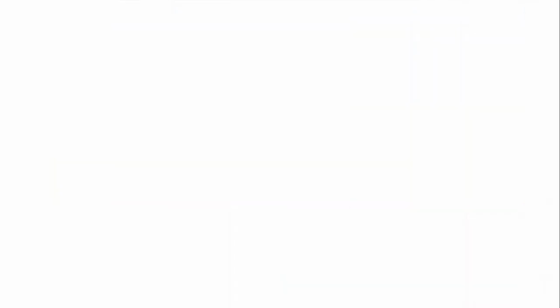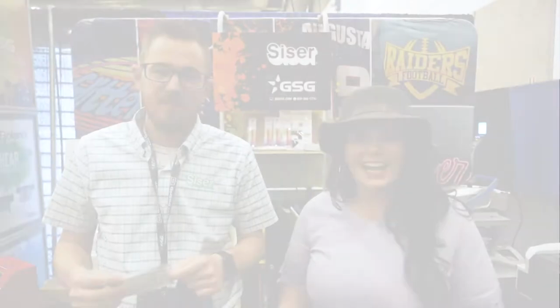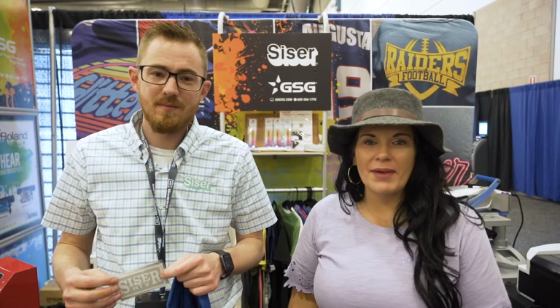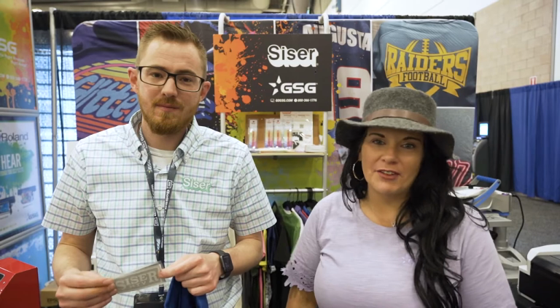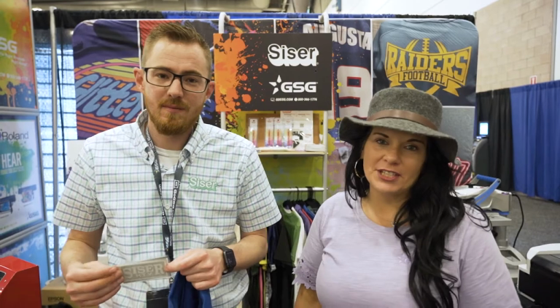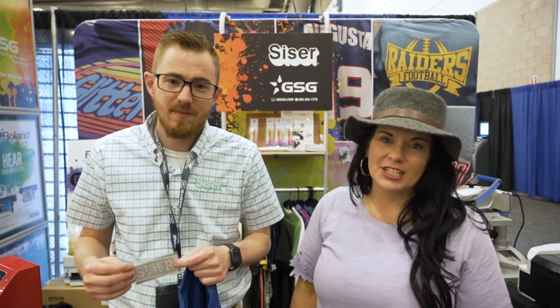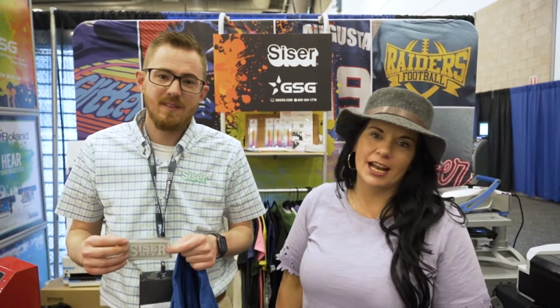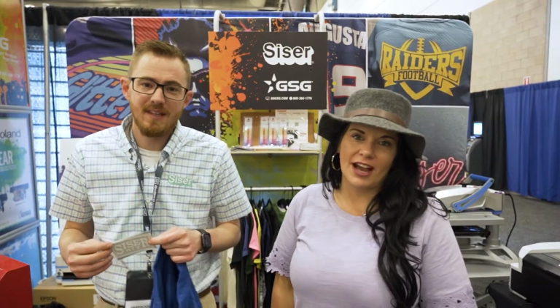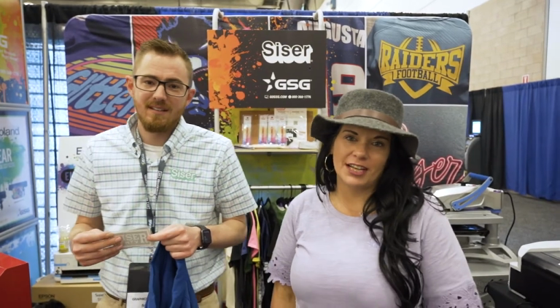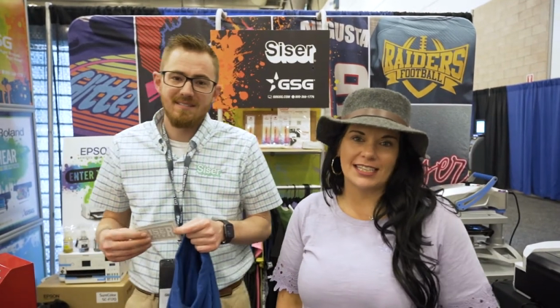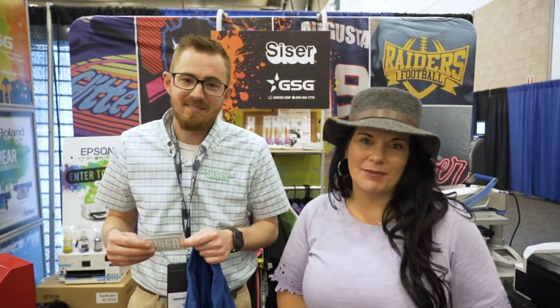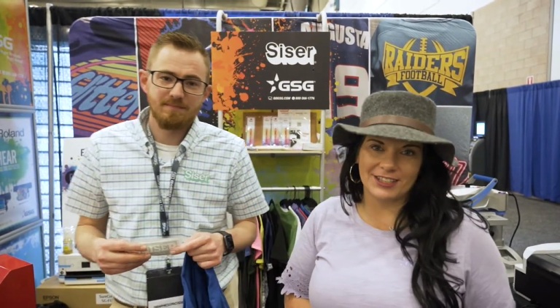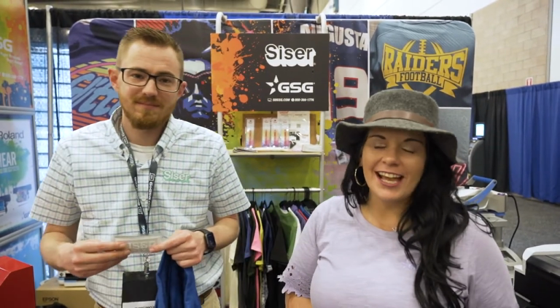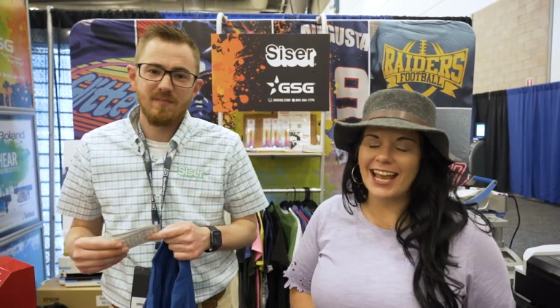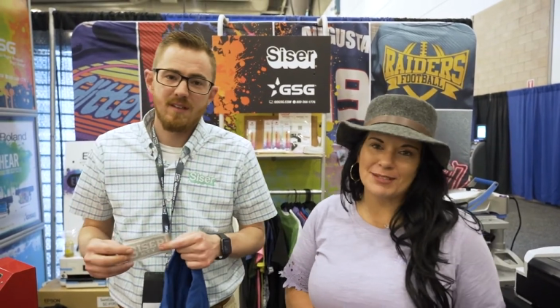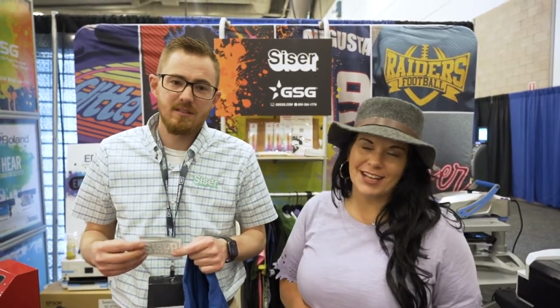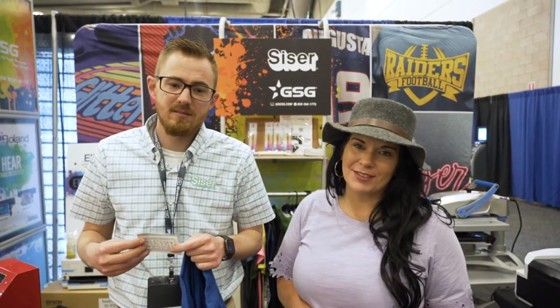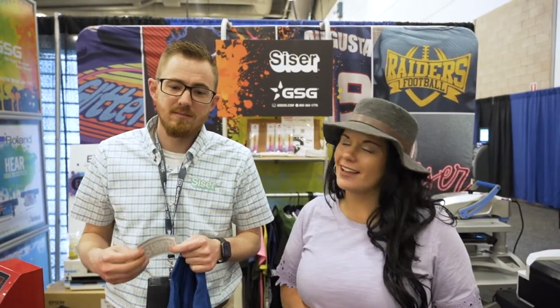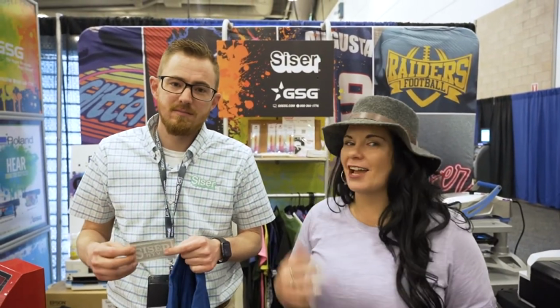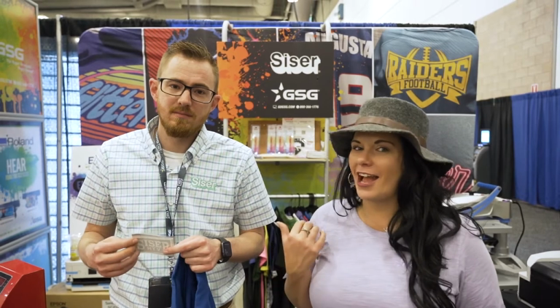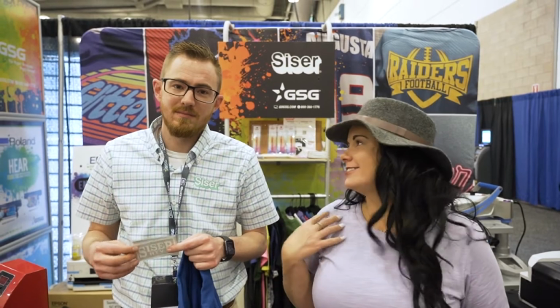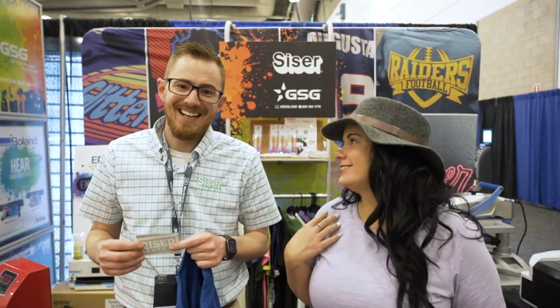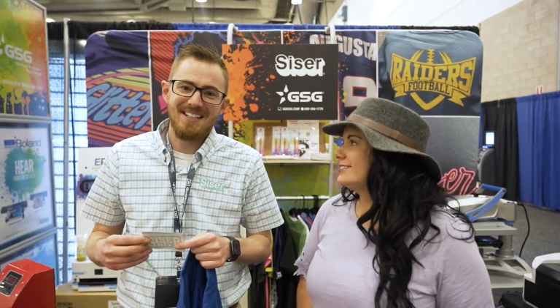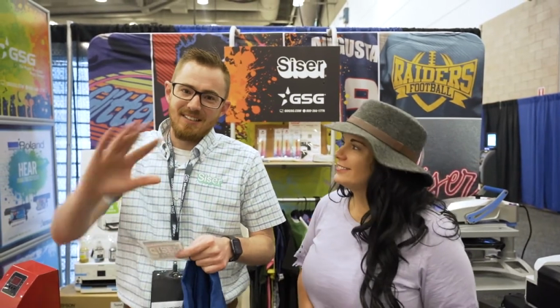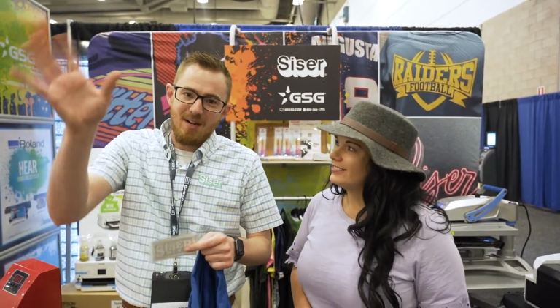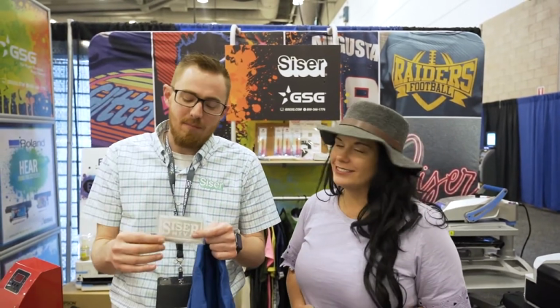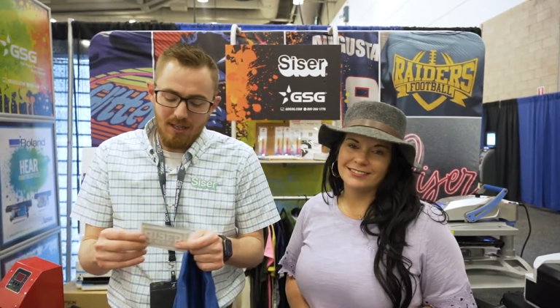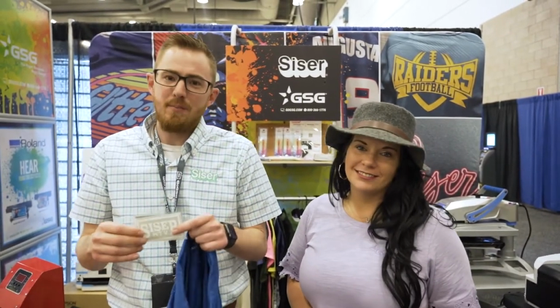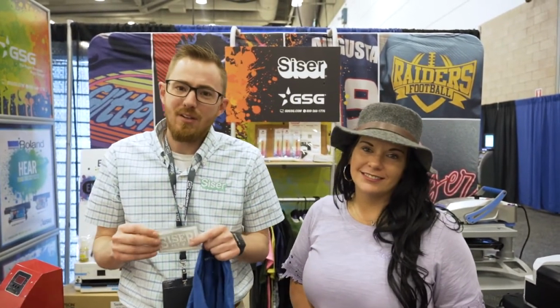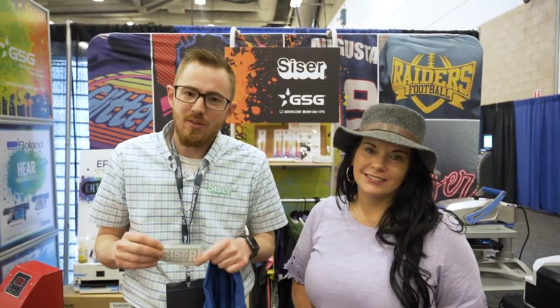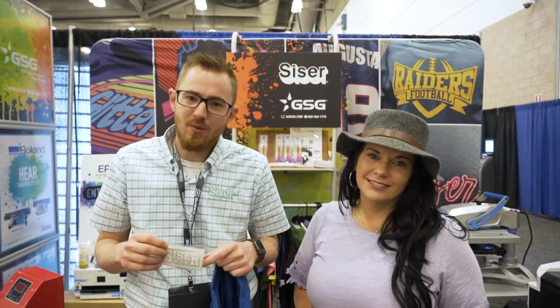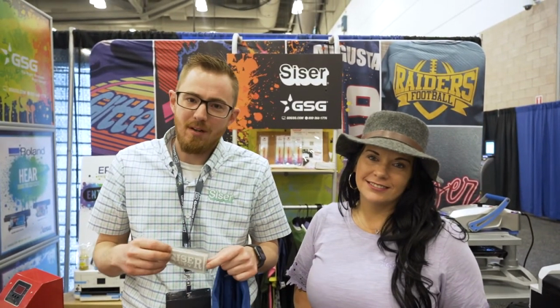Hey guys, I'm Mallory Varner with GSG and I'm the Vinyl Decorating Segment Manager. Today I have a special guest with me — Brett Murray, VP of Sales with Cesar North America.